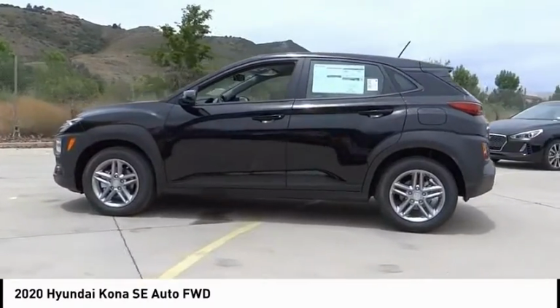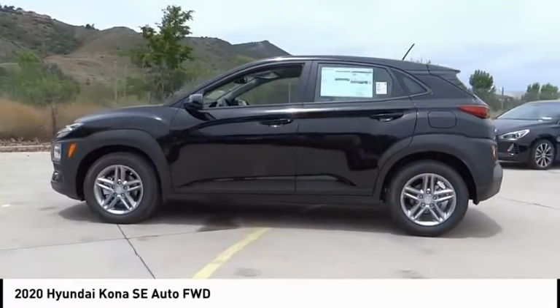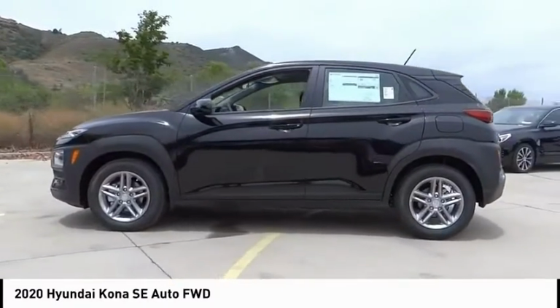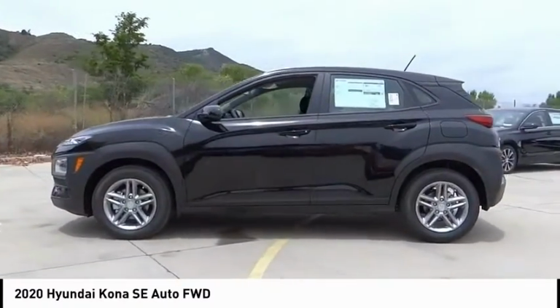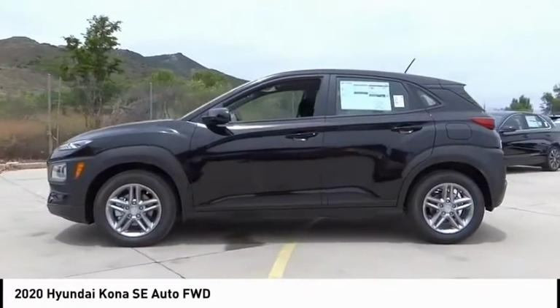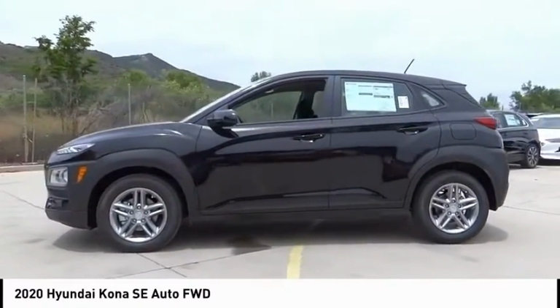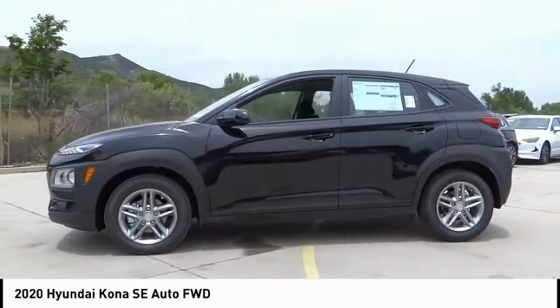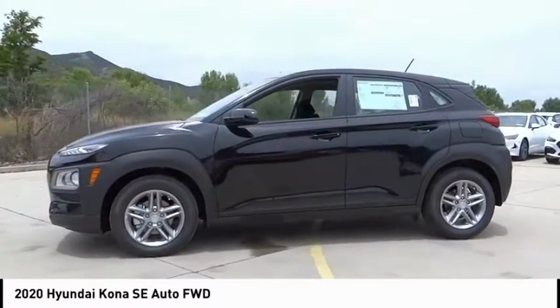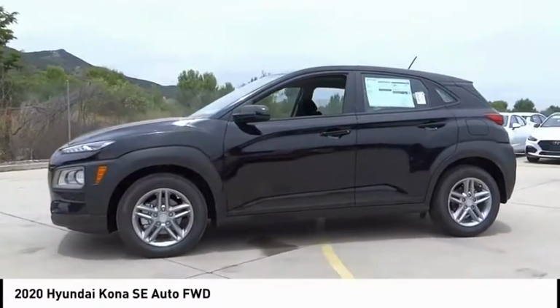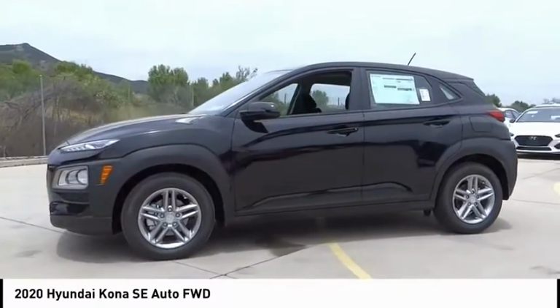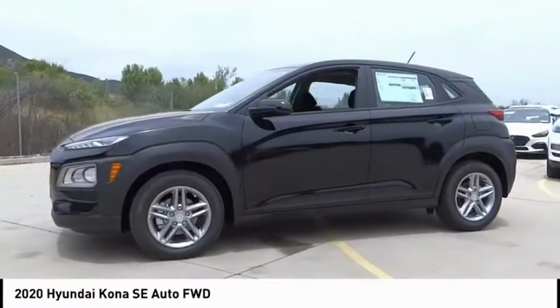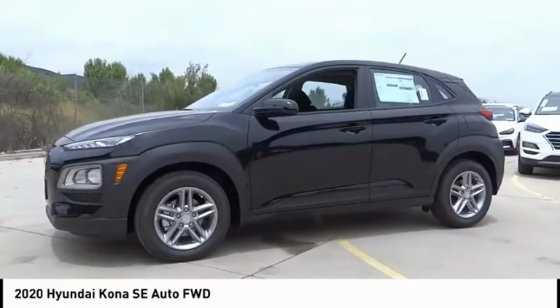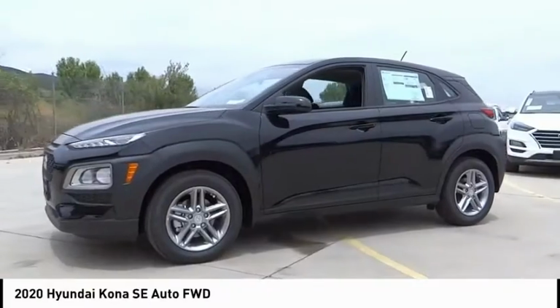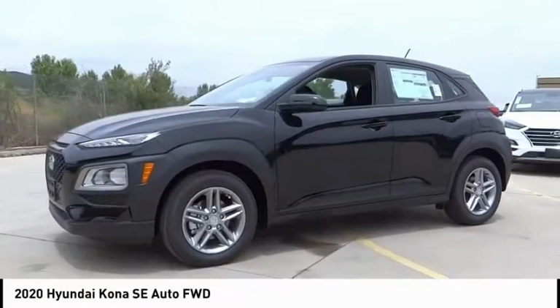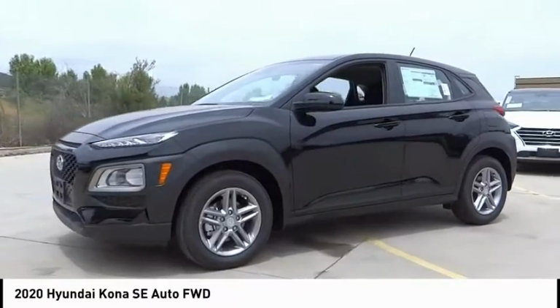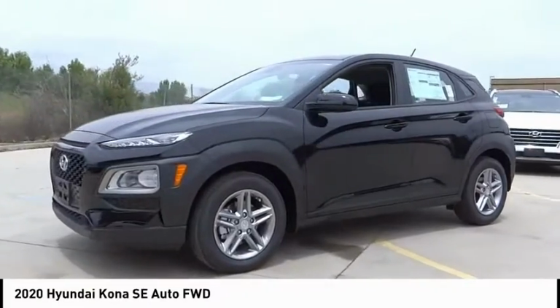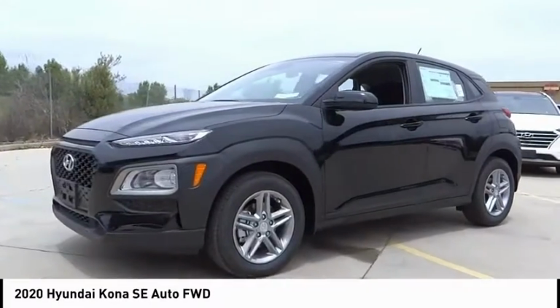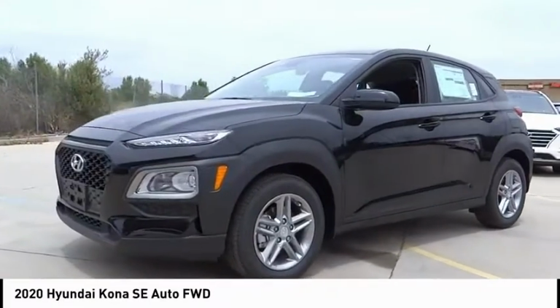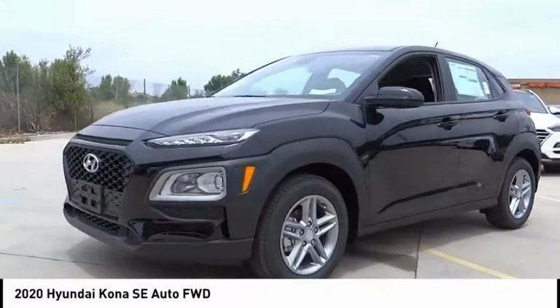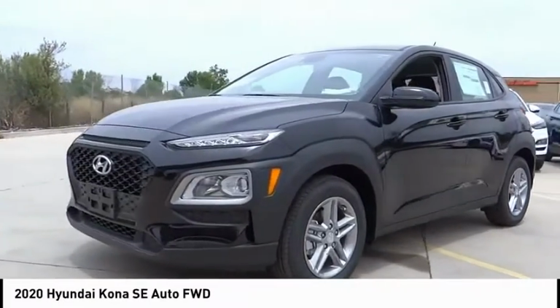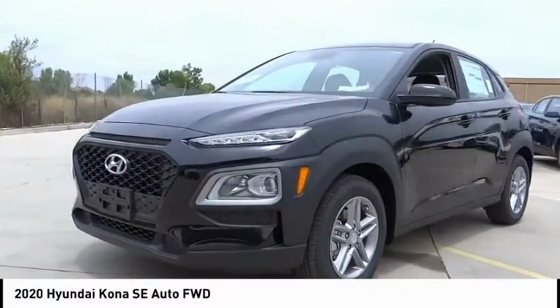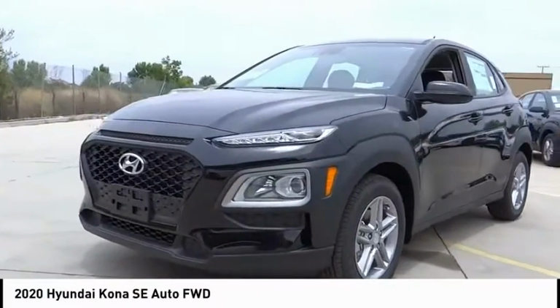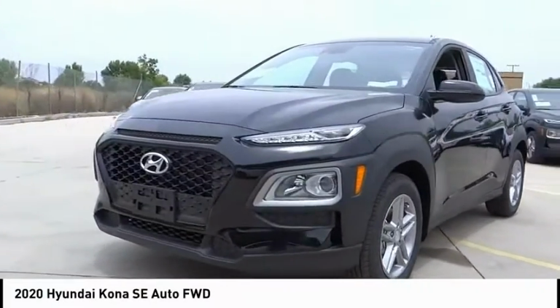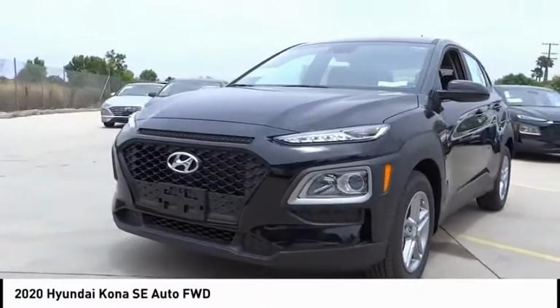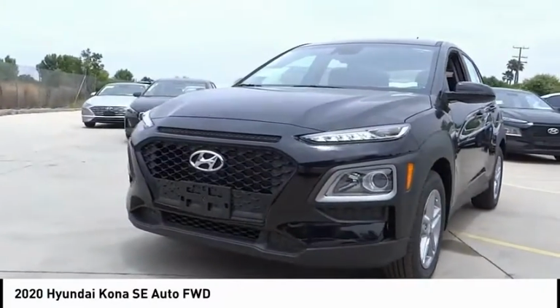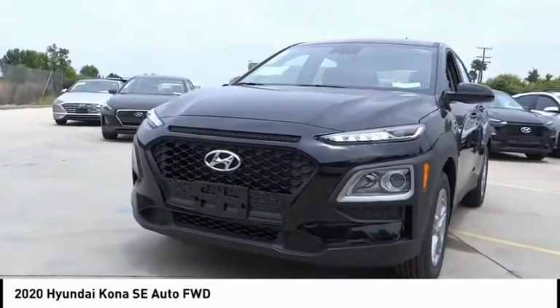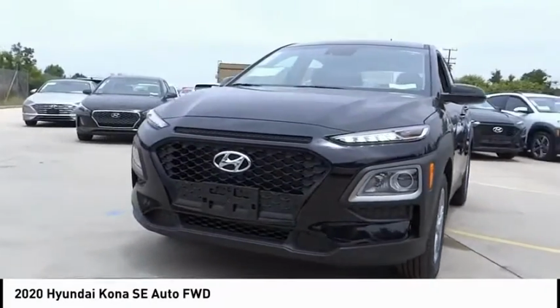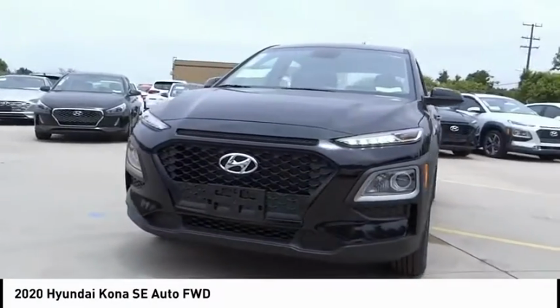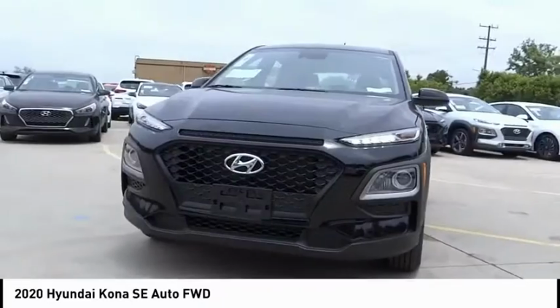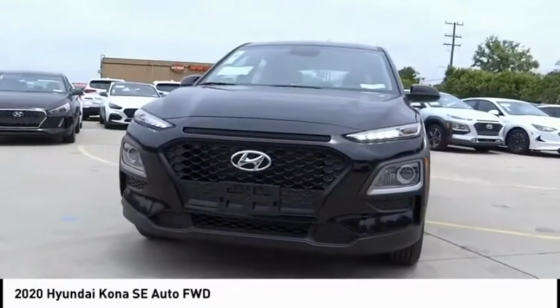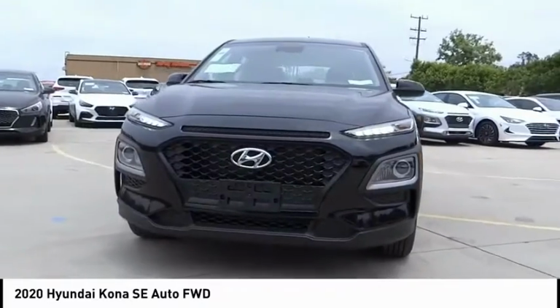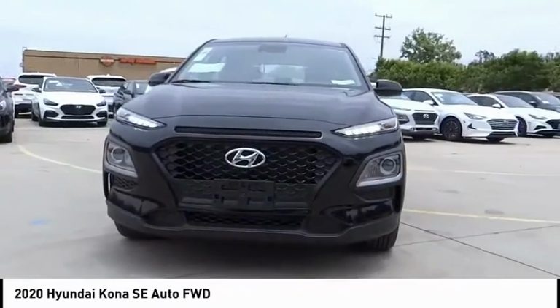Four-wheel disc brakes, speed control, front wheel independent suspension, rear window defroster, rear window wiper. Your new ride is just a phone call away.